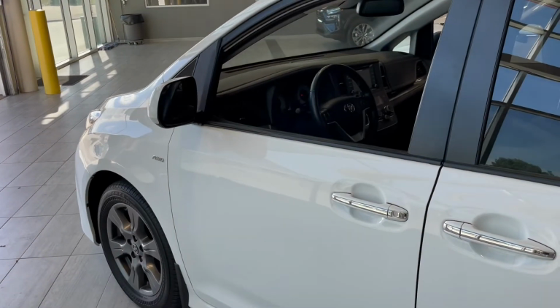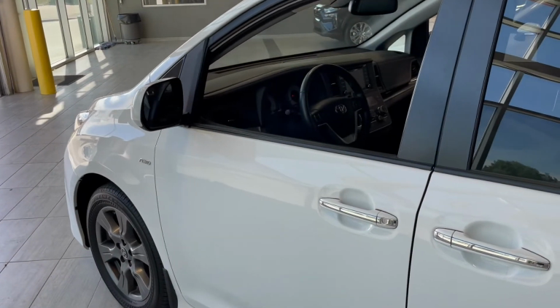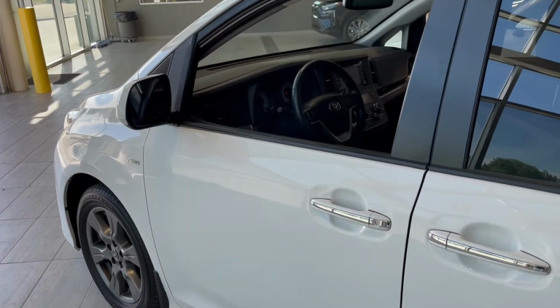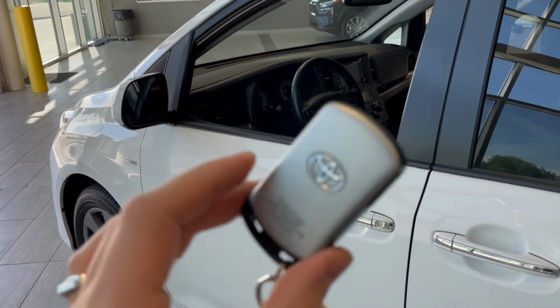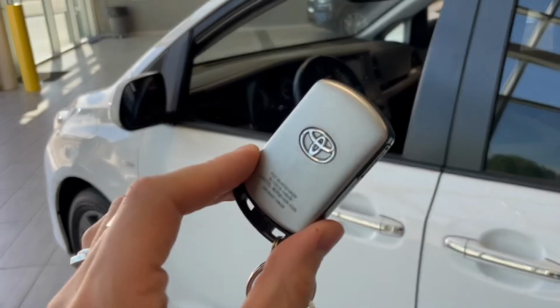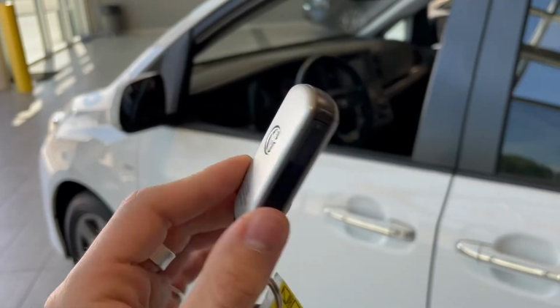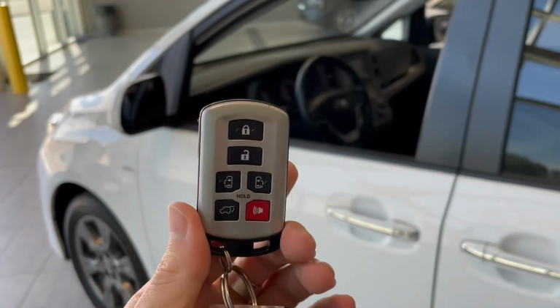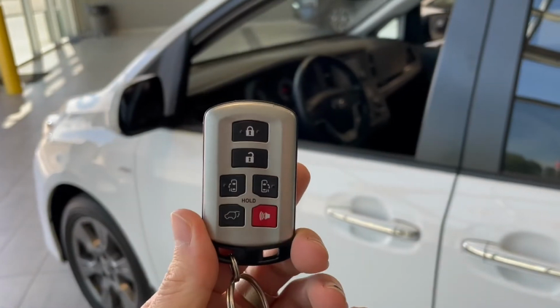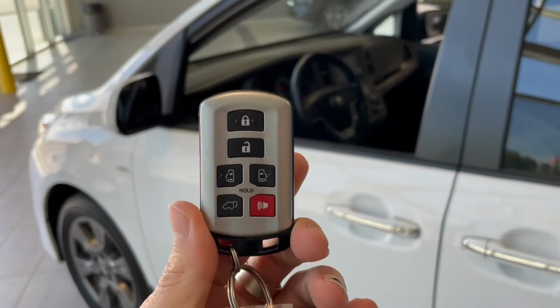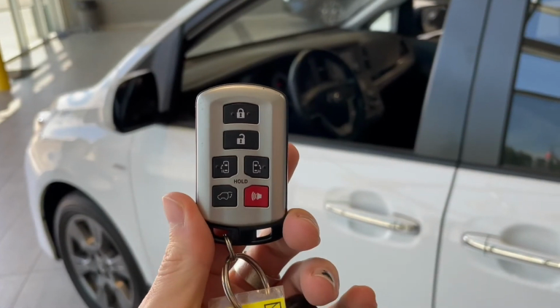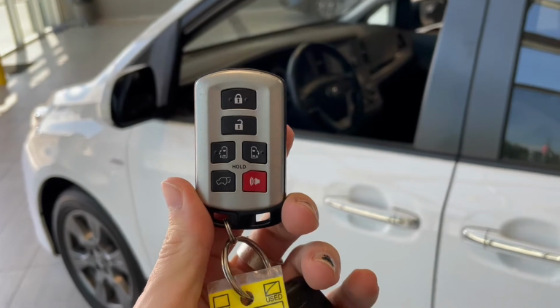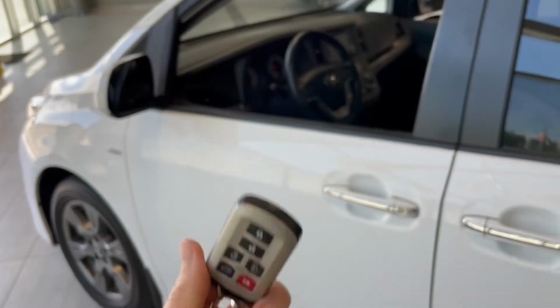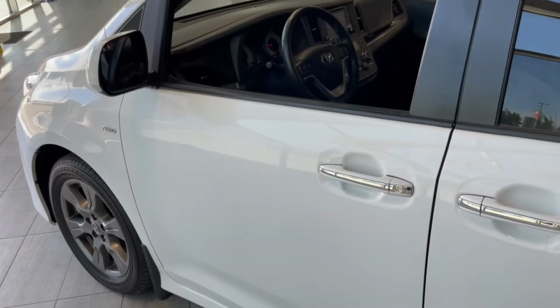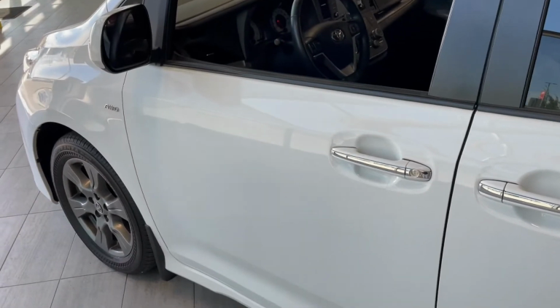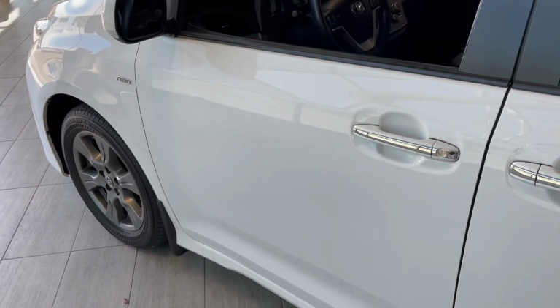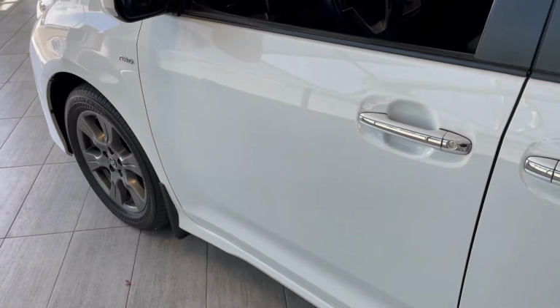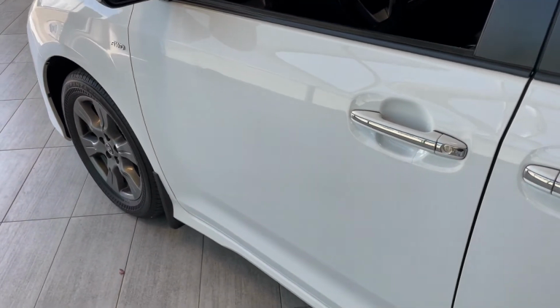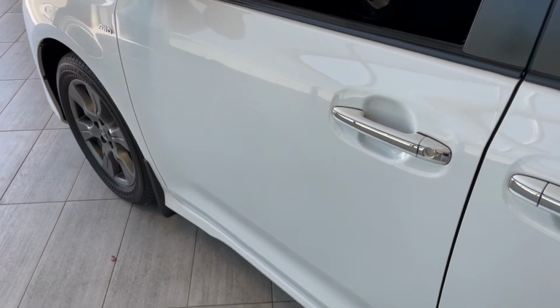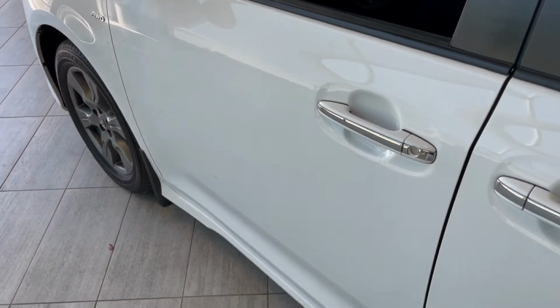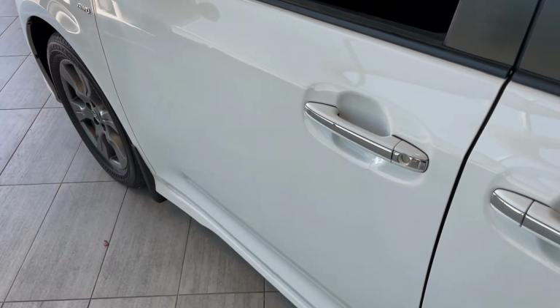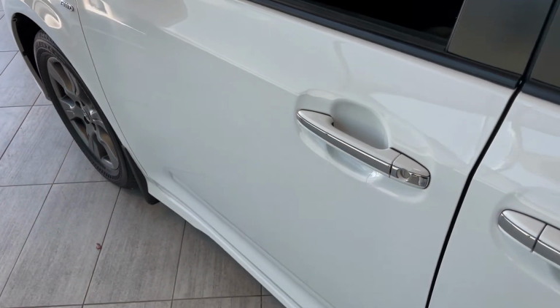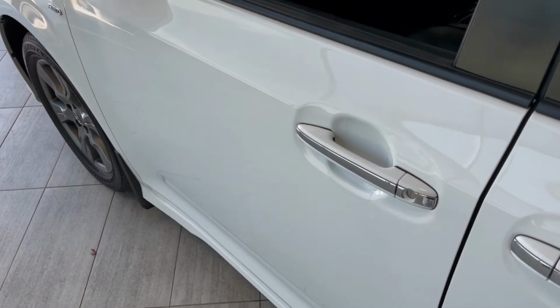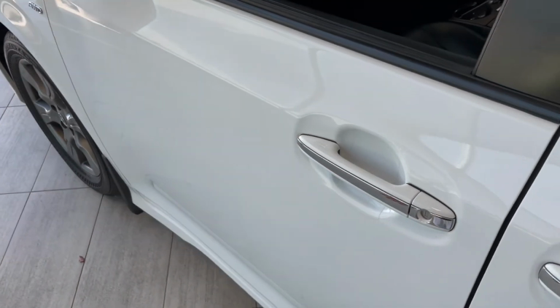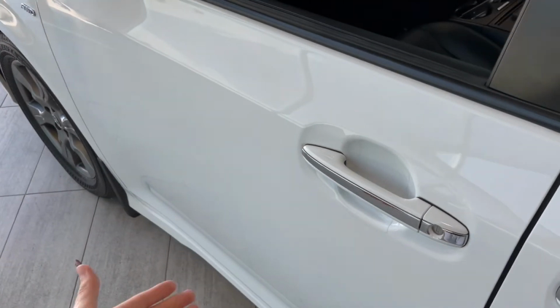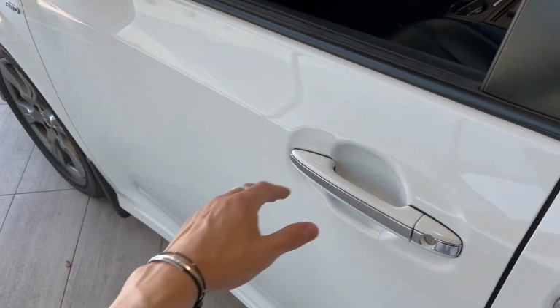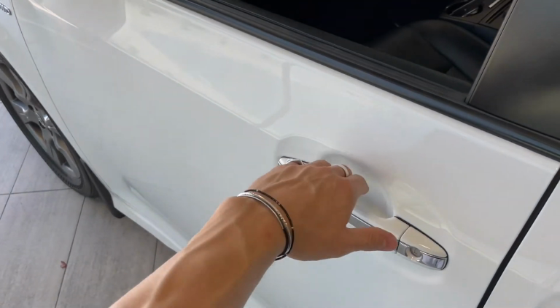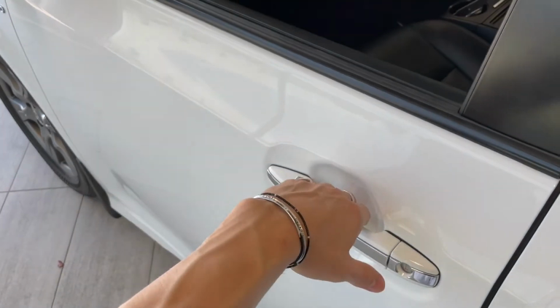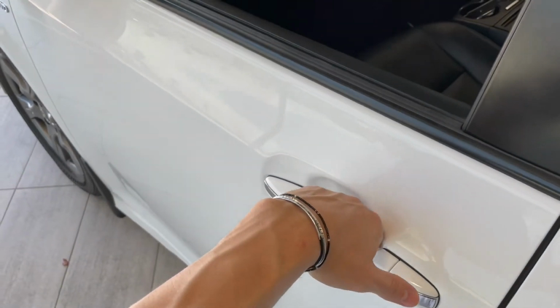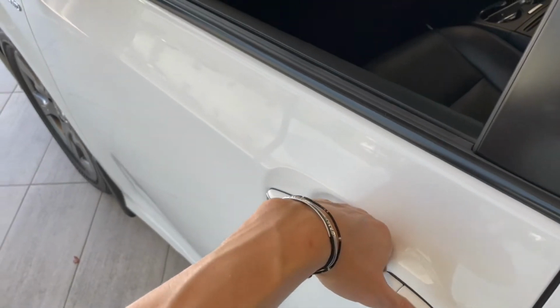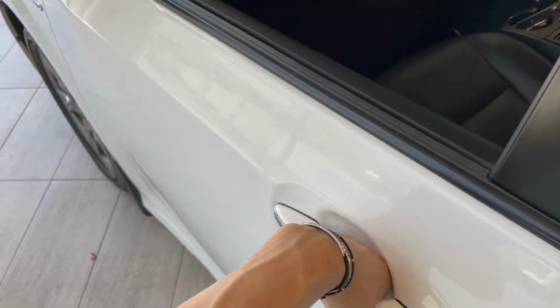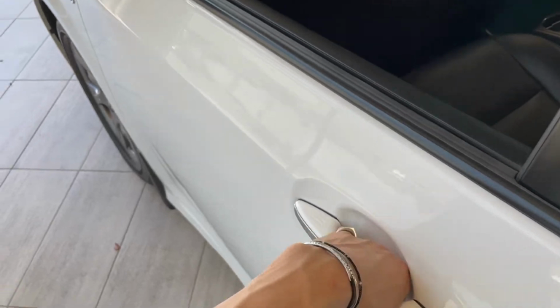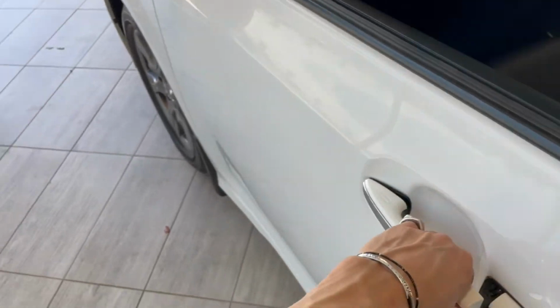Helping us inside is our key fob, which has our lock and unlock button. As I mentioned, the Sienna does have a smart key system to unlock the door — it's as easy as putting your hand inside the door handle here.